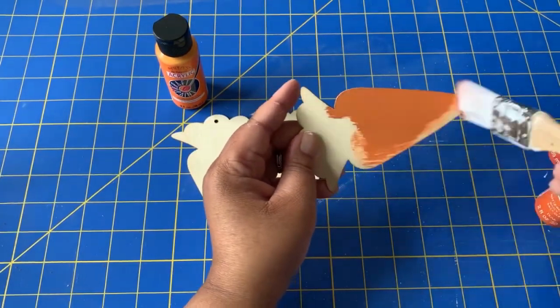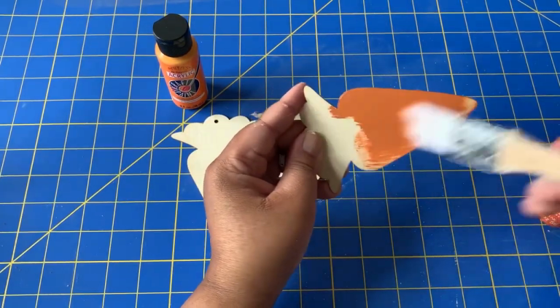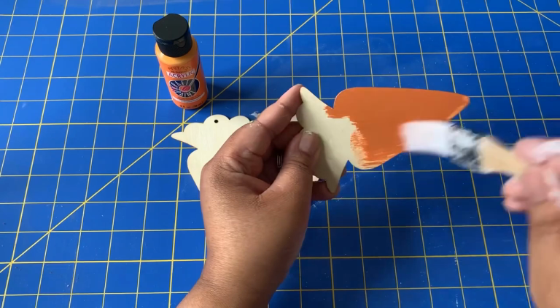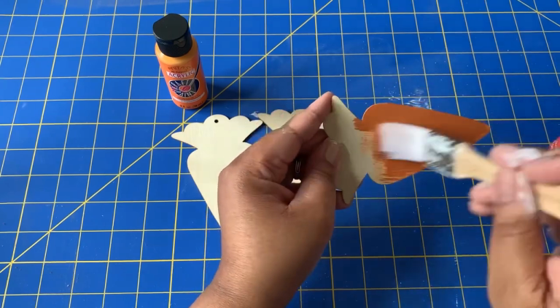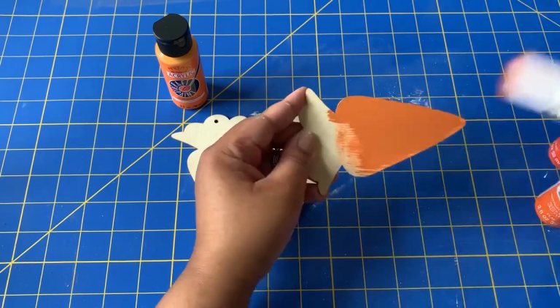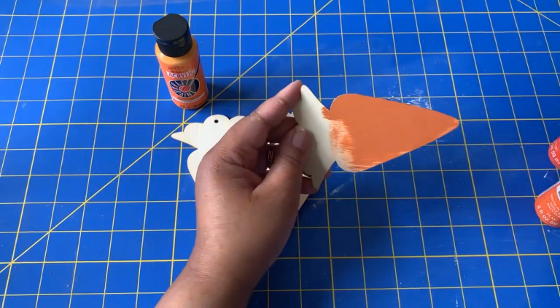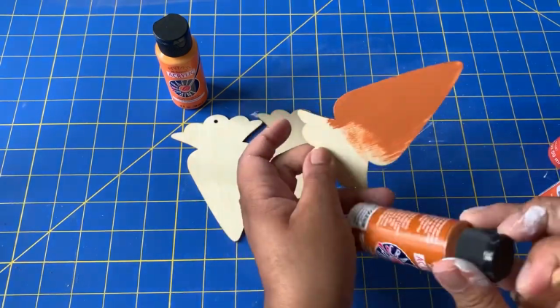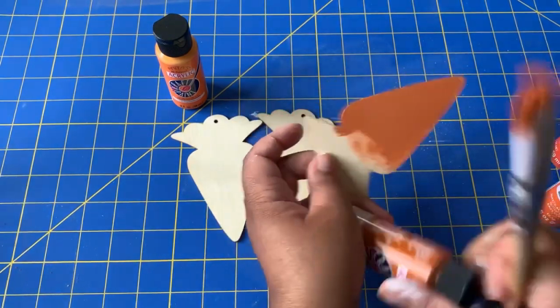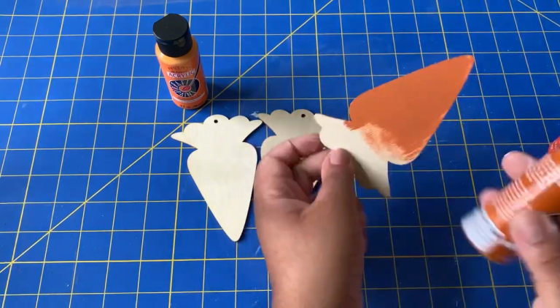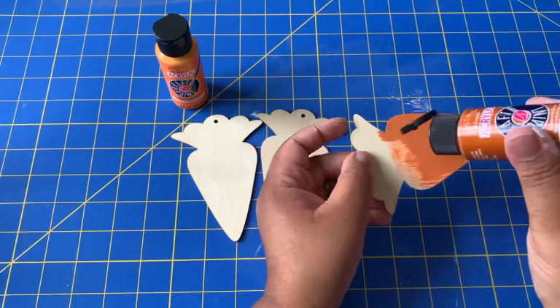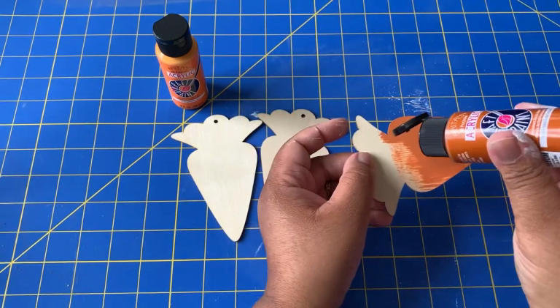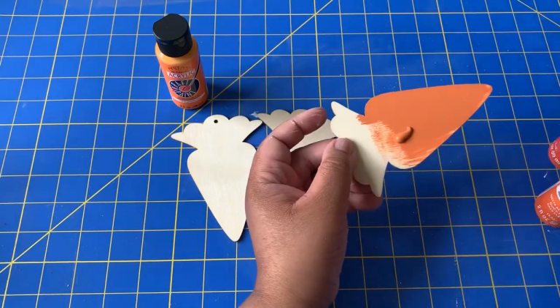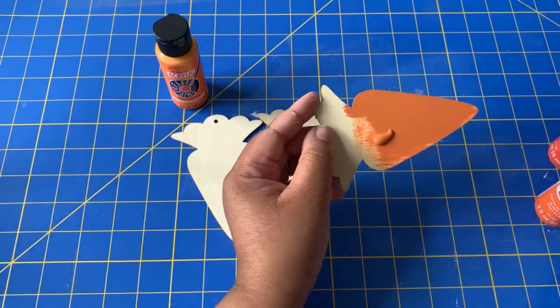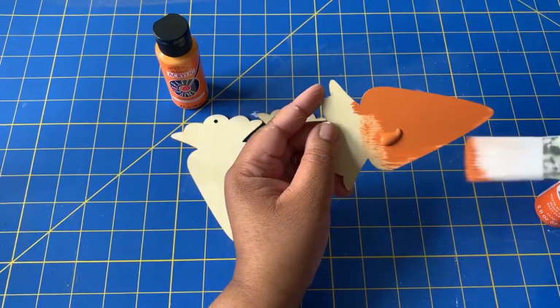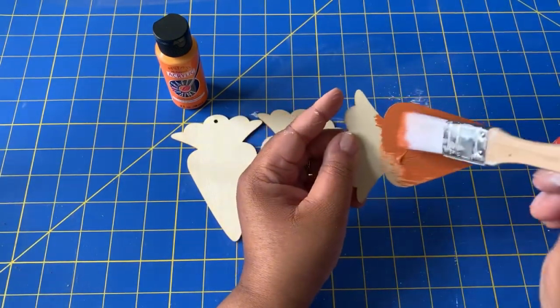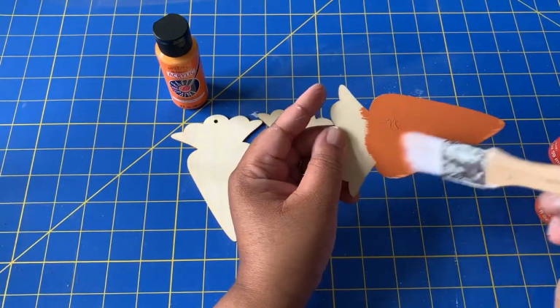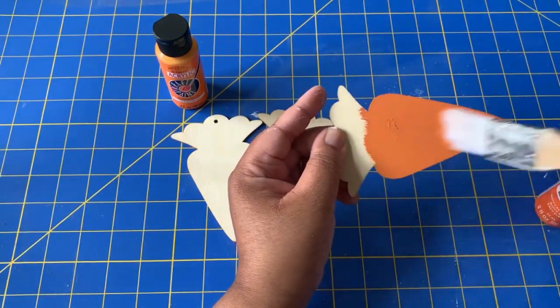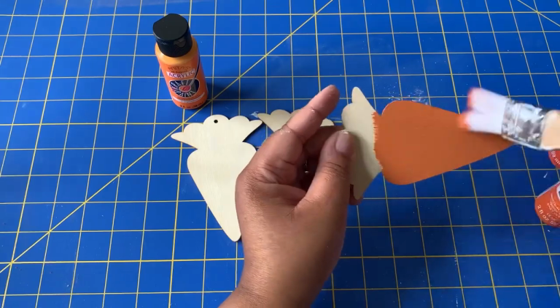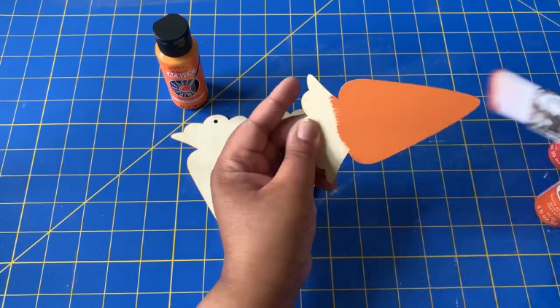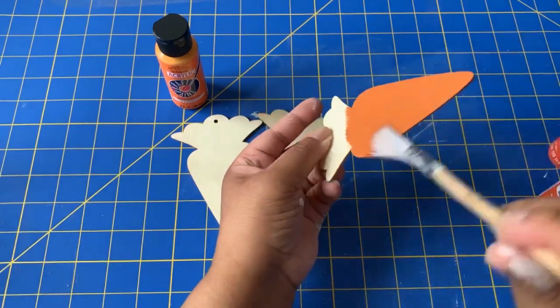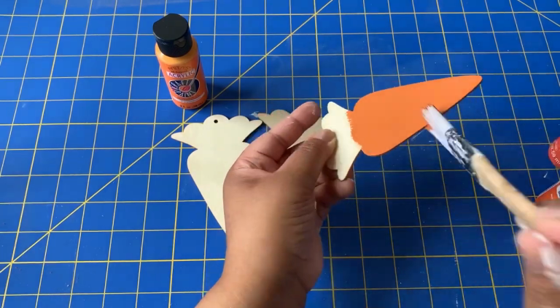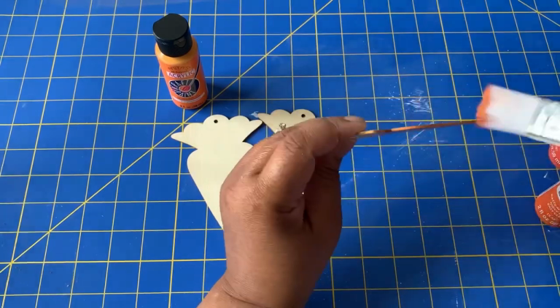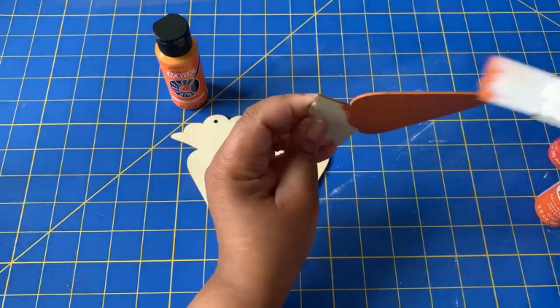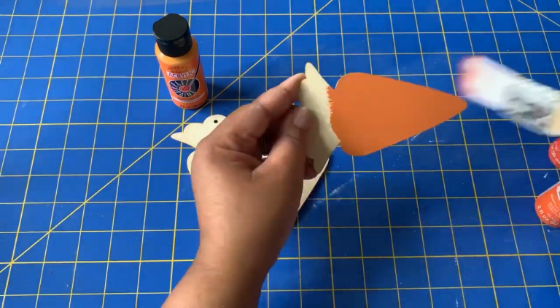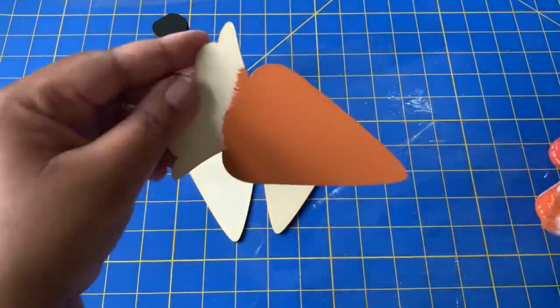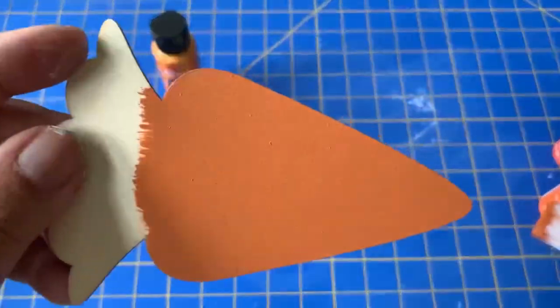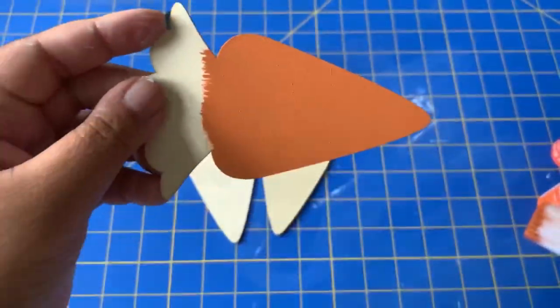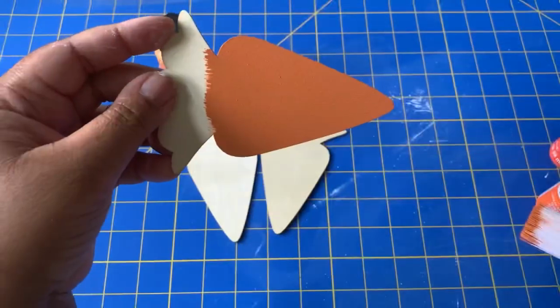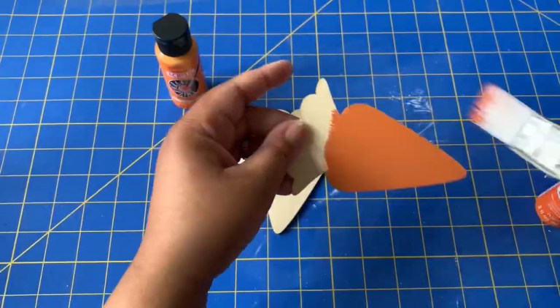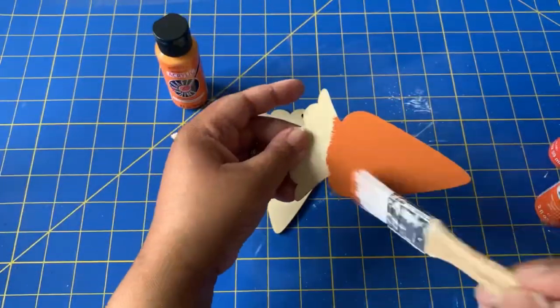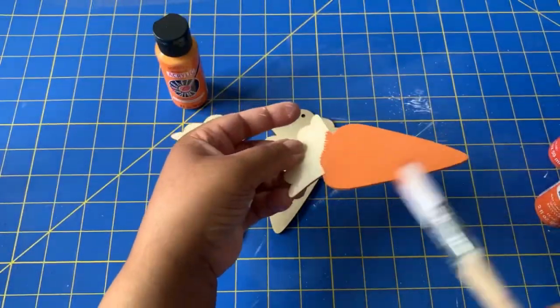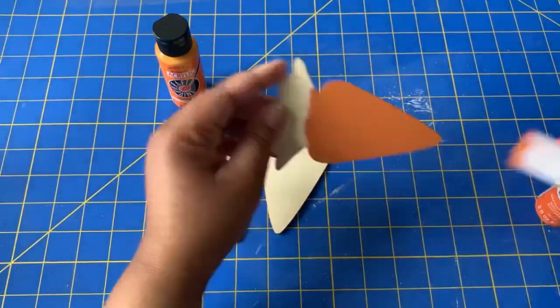And then I'm going to be using a lighter orange to go over it for the designs that I decide to add to the carrots. Sideways up or down, it's all the same.